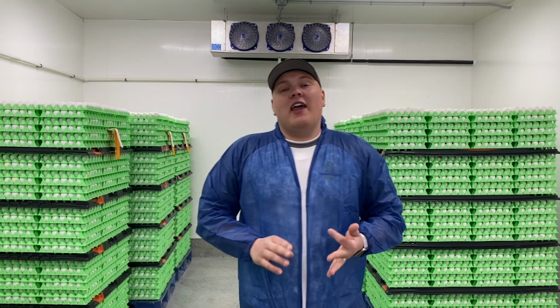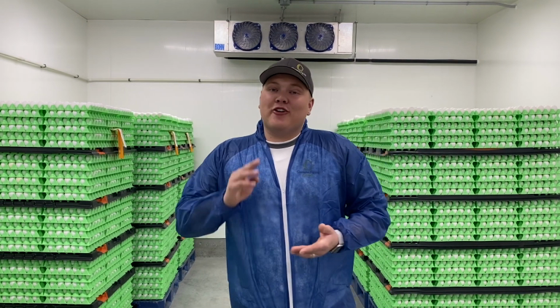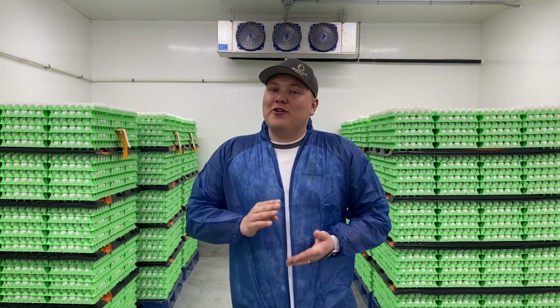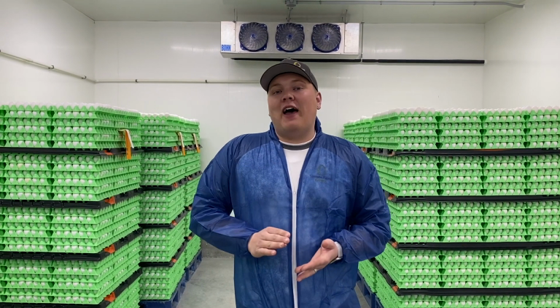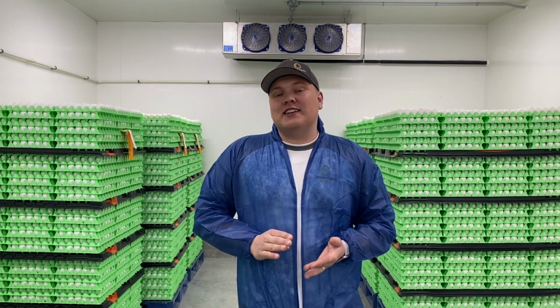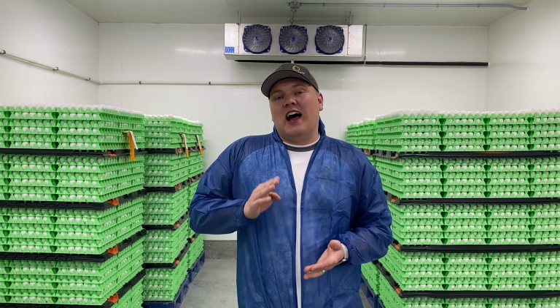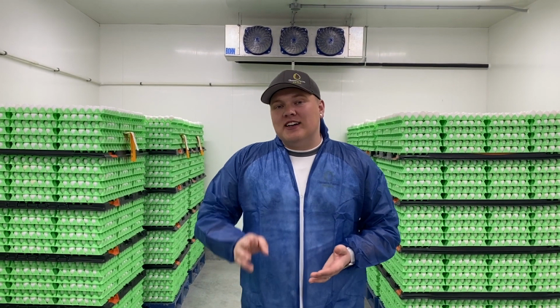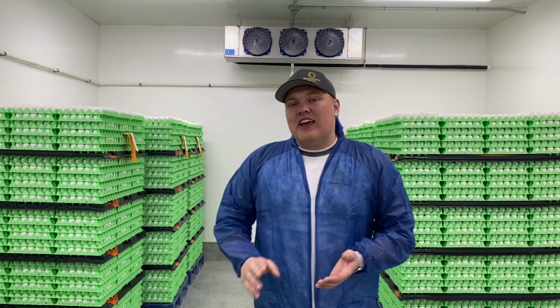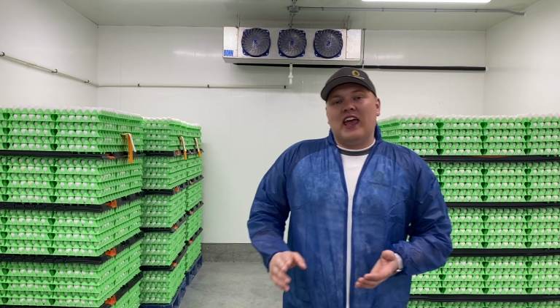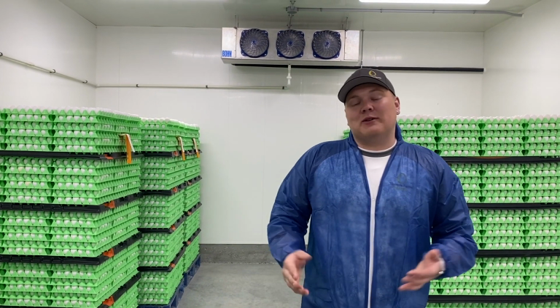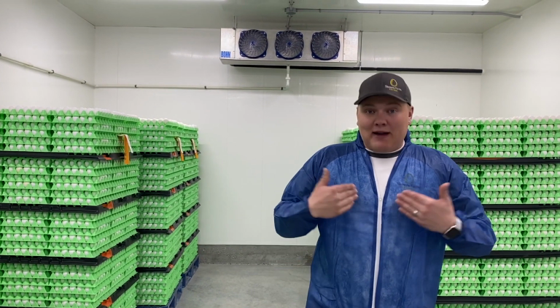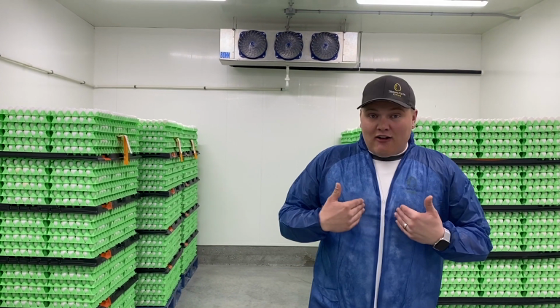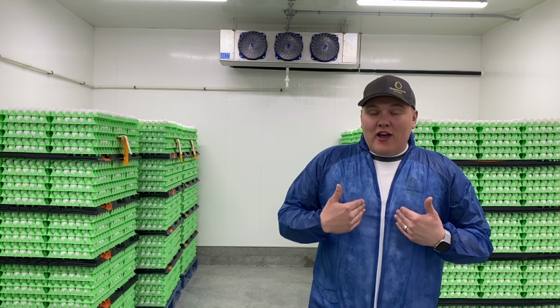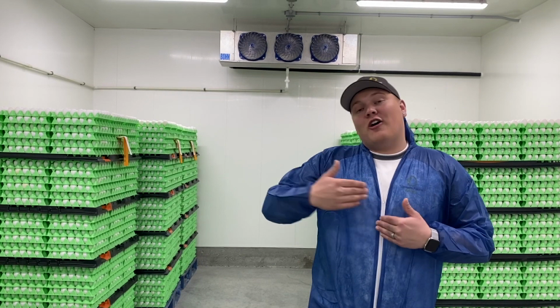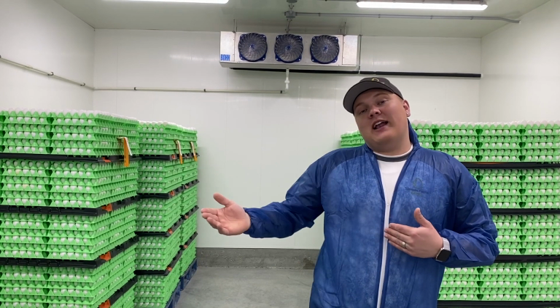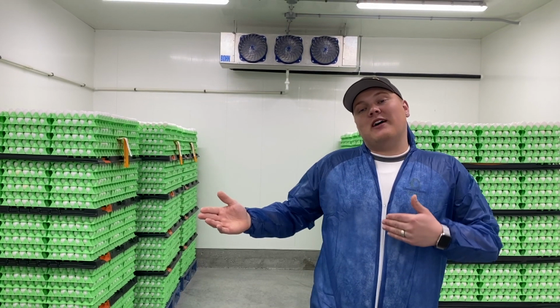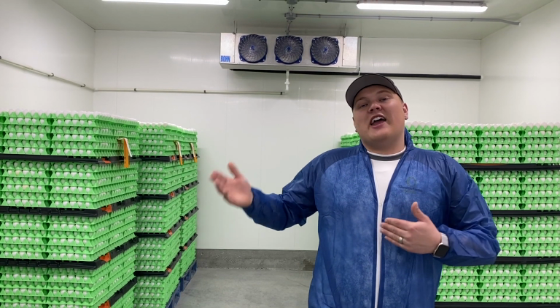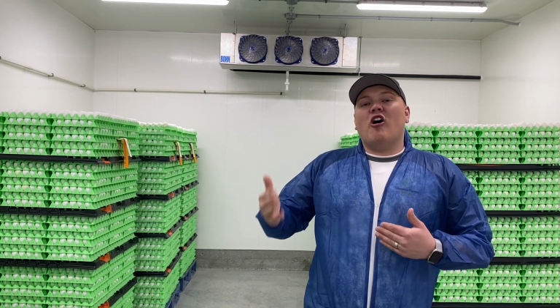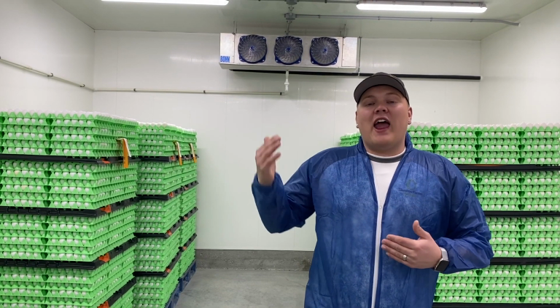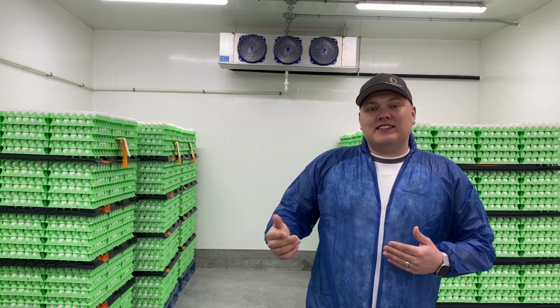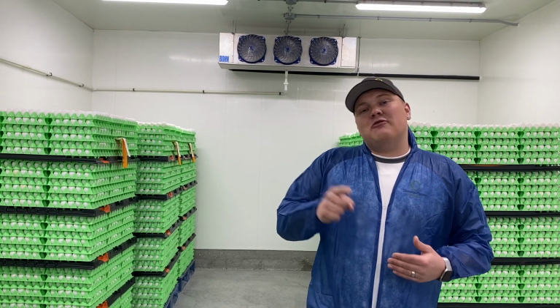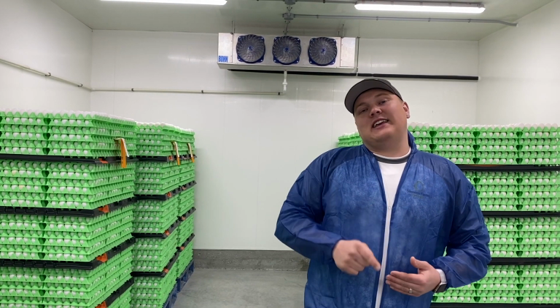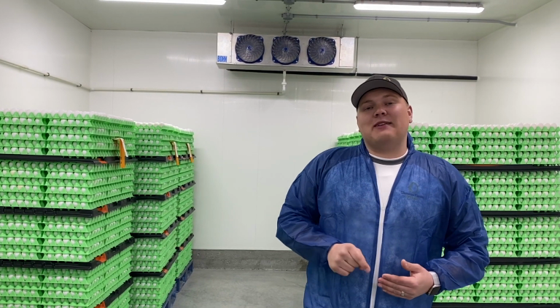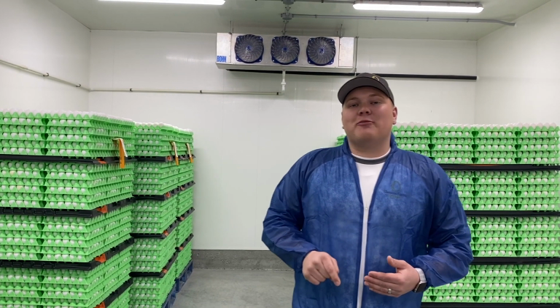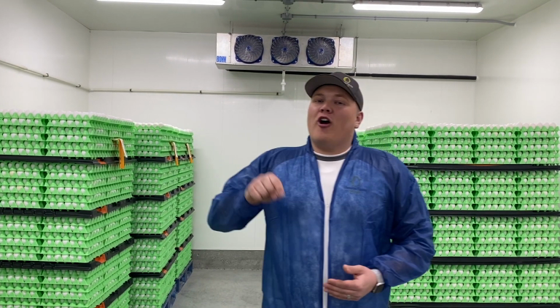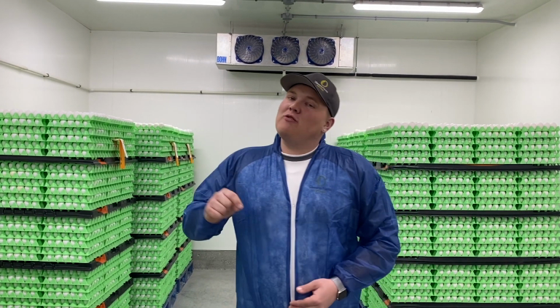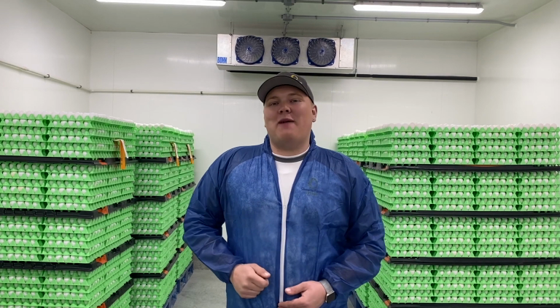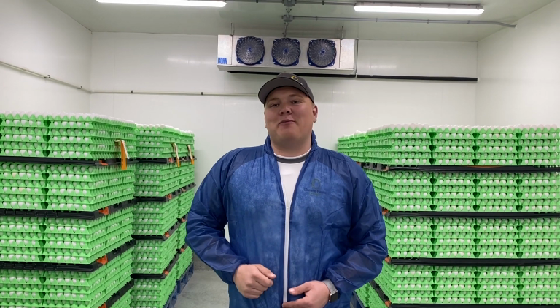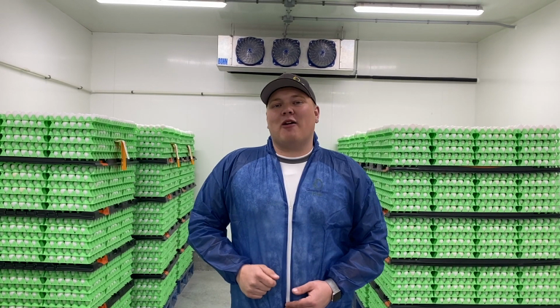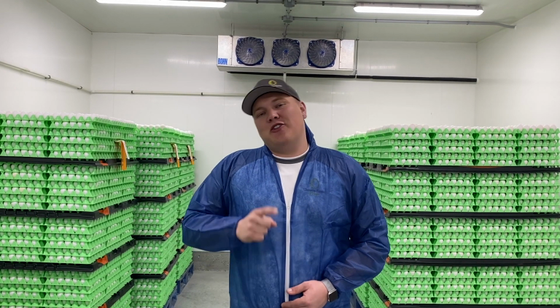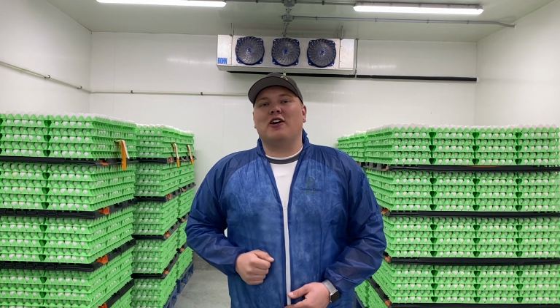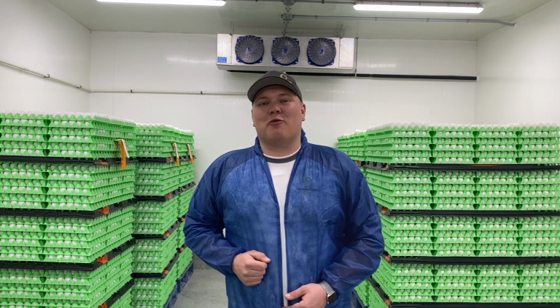A really cool fact is there are 170 egg farmers like myself across Manitoba, and all the eggs you eat in Manitoba are only from Manitoba egg farmers — nowhere else in the world.